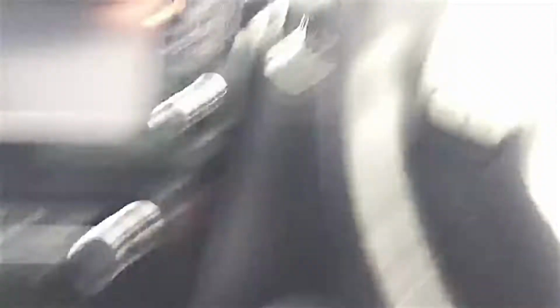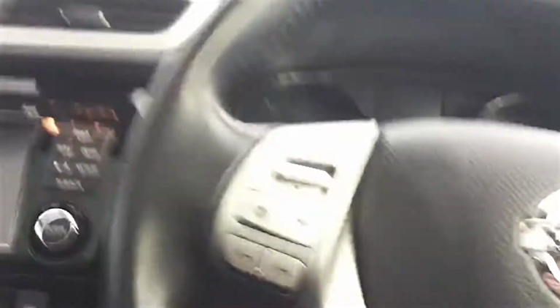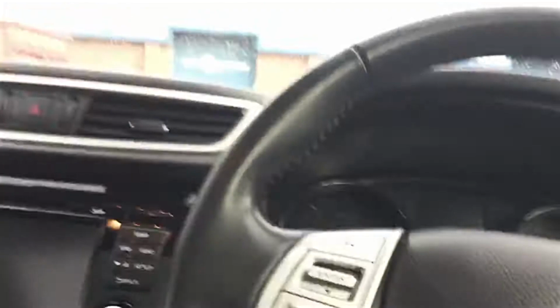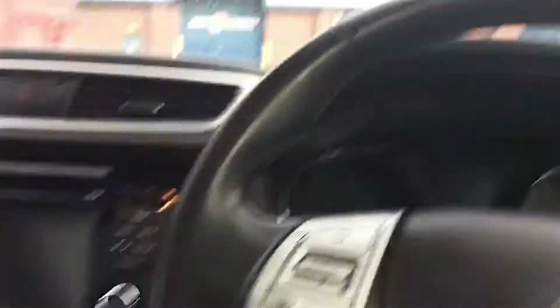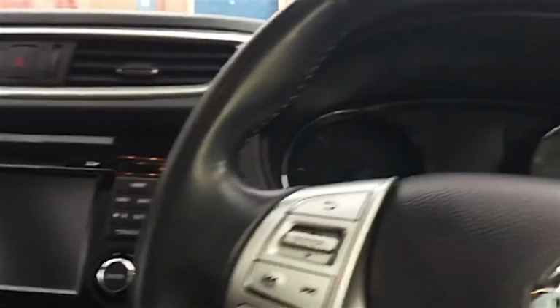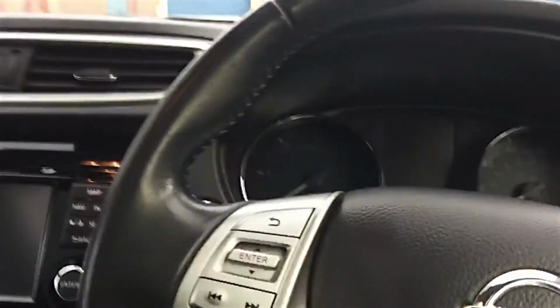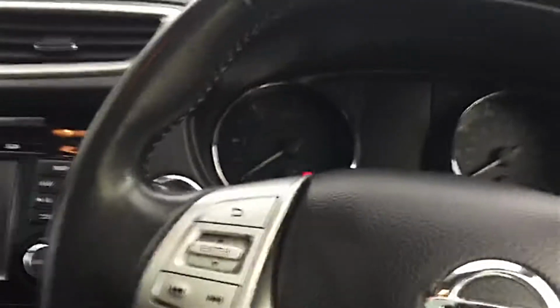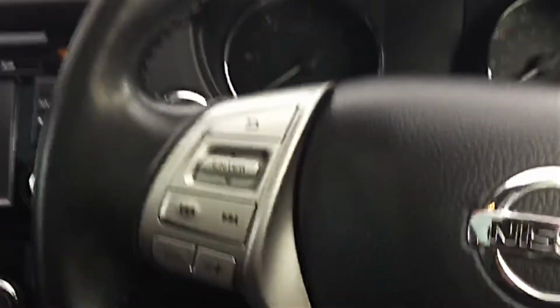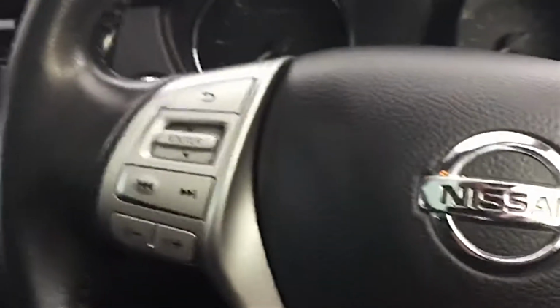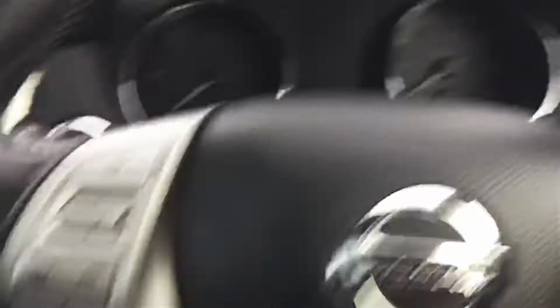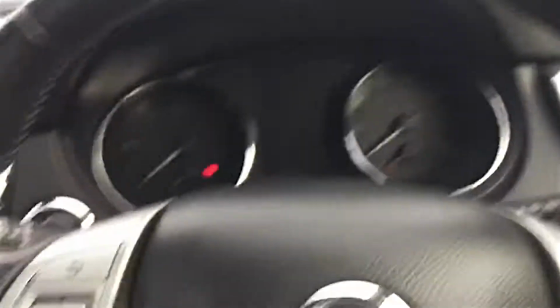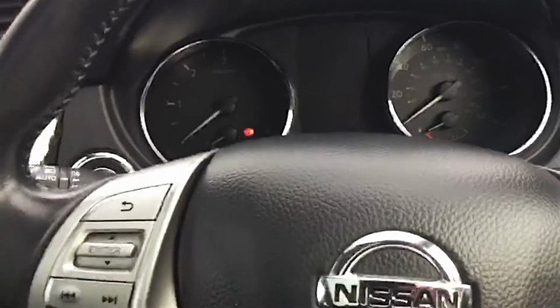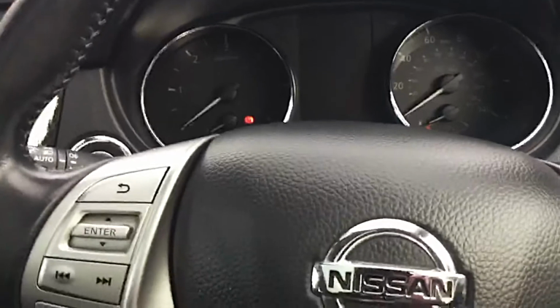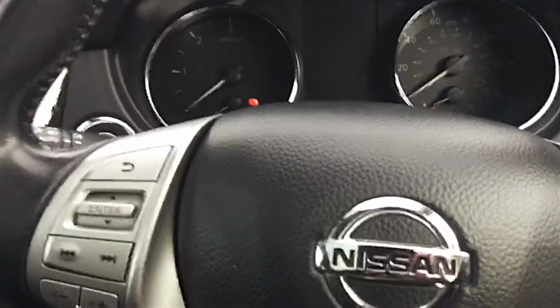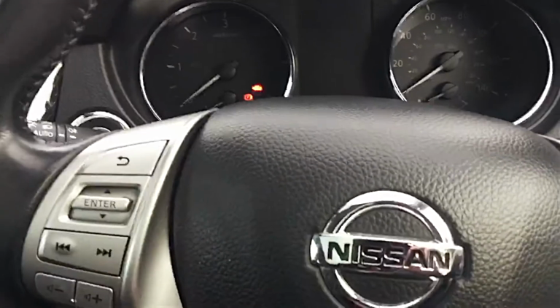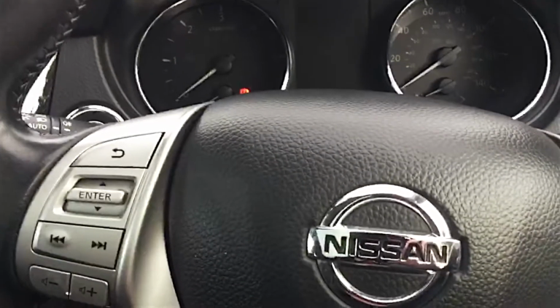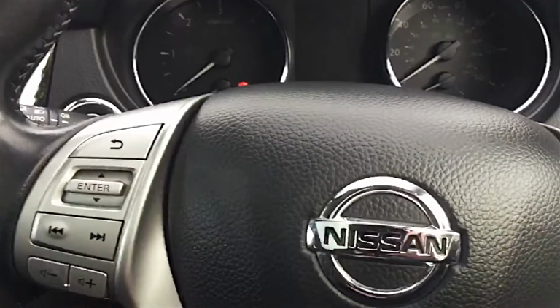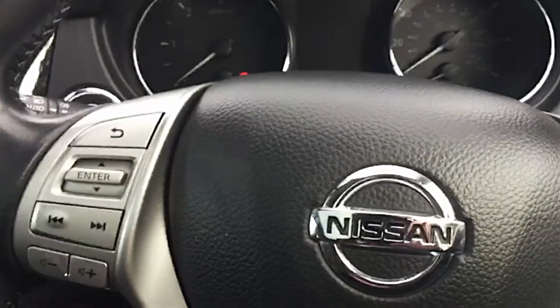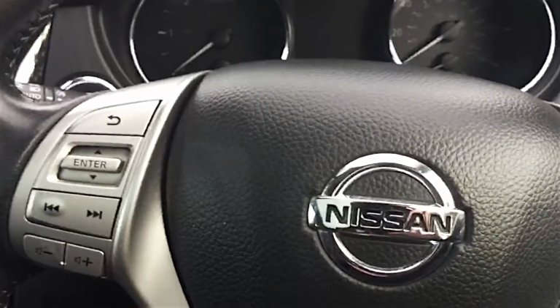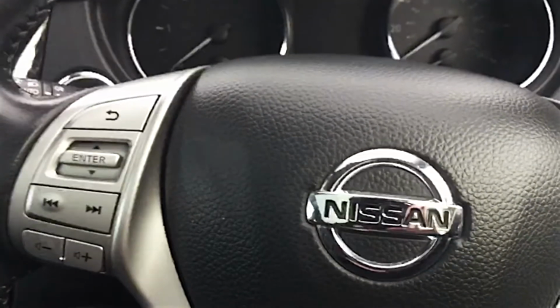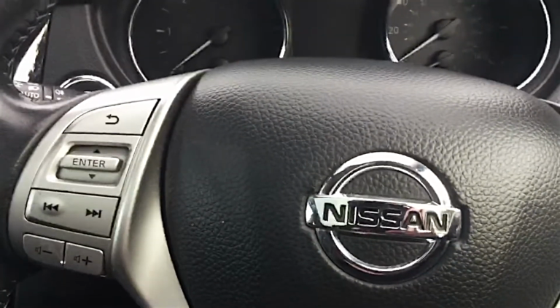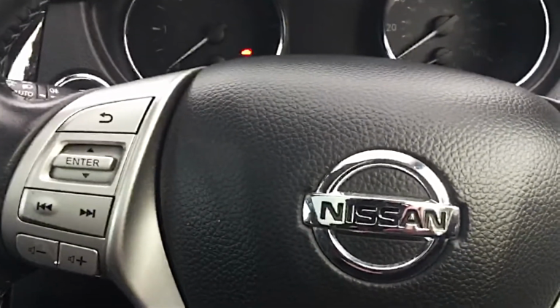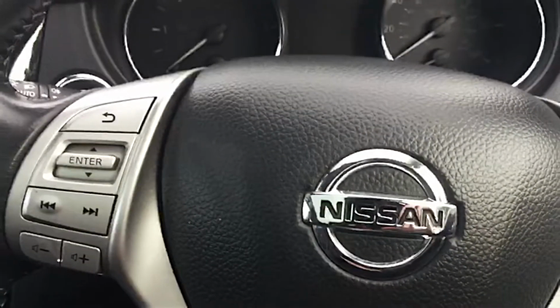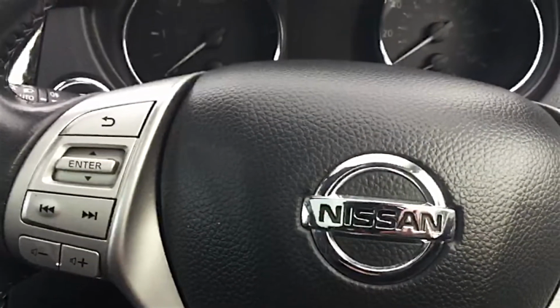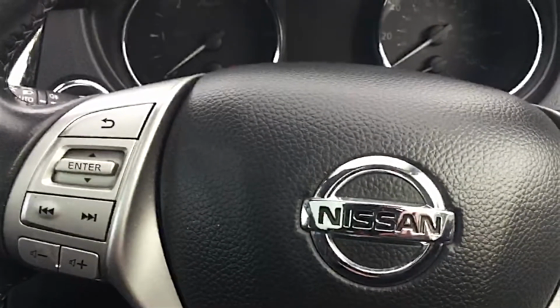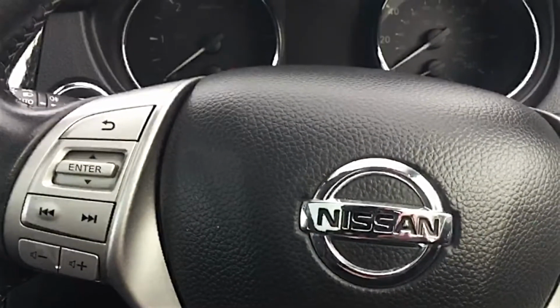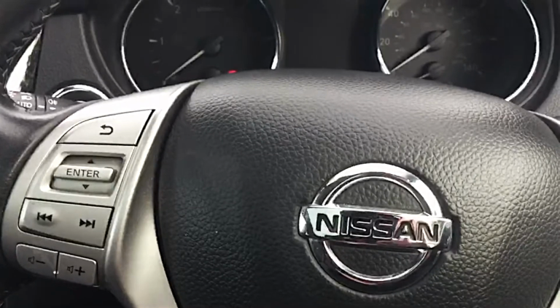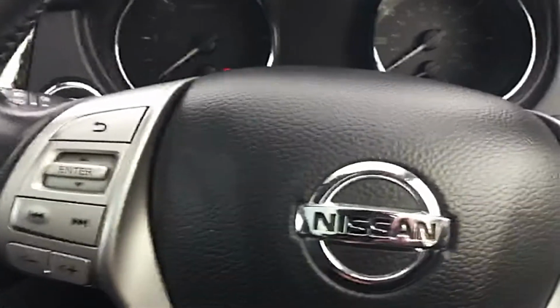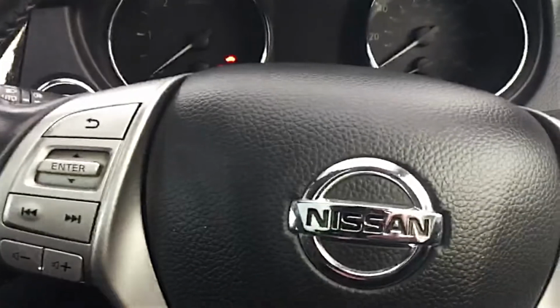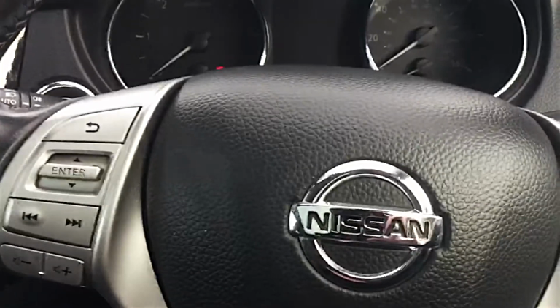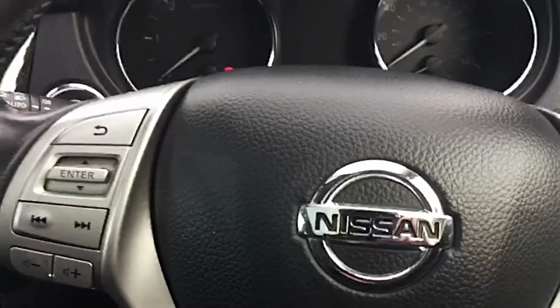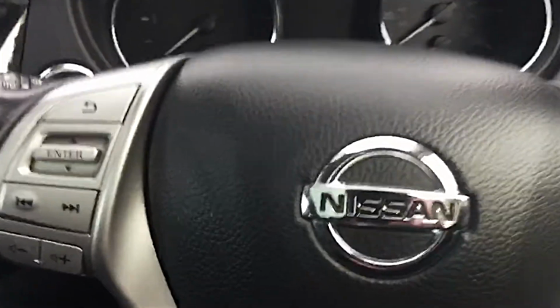This car has just come into stock, and if you've got any questions about this vehicle please don't hesitate to contact us on 01242 222 400. Thanks very much and we look forward to speaking to you soon. Bye bye.